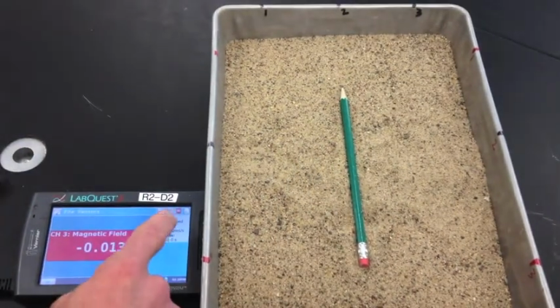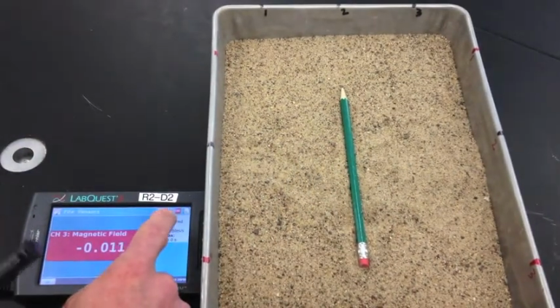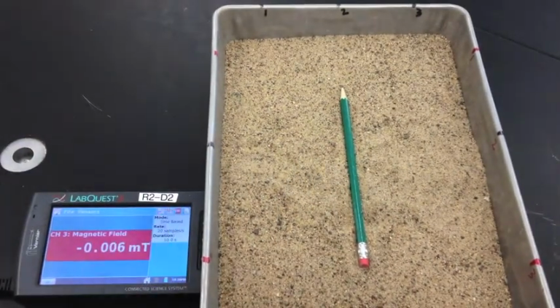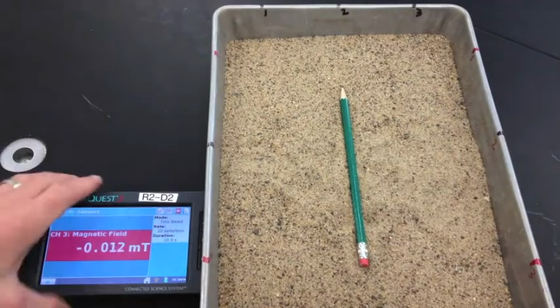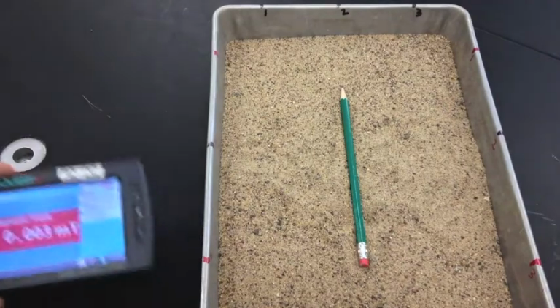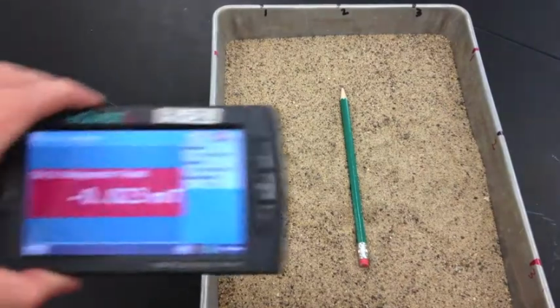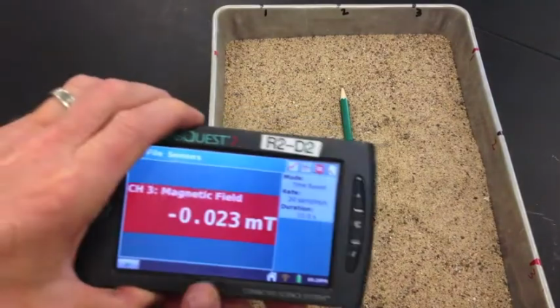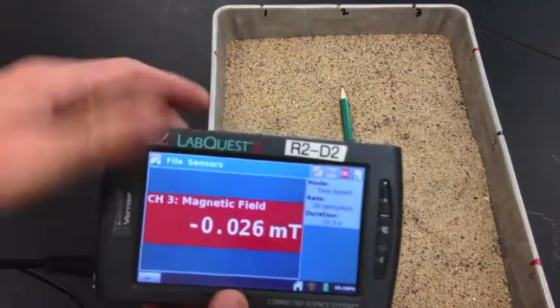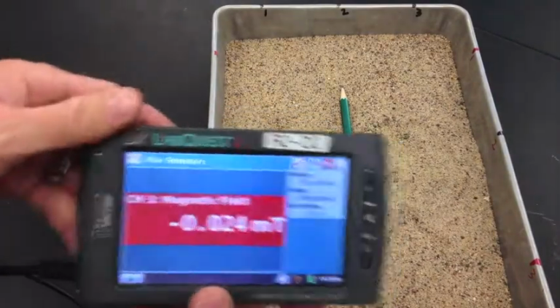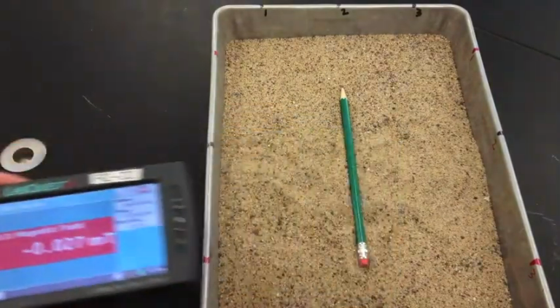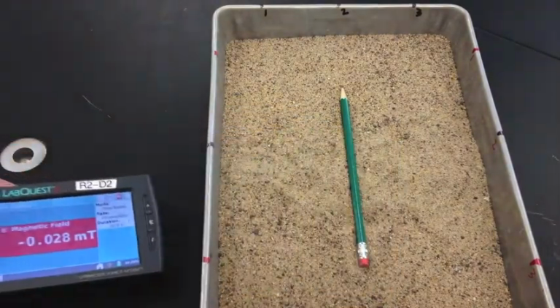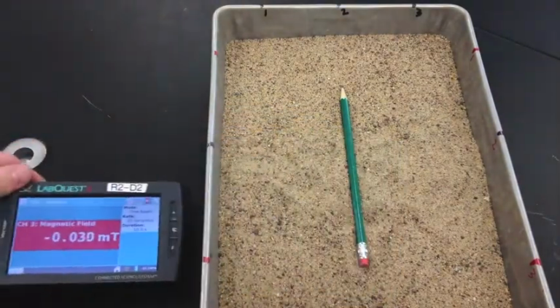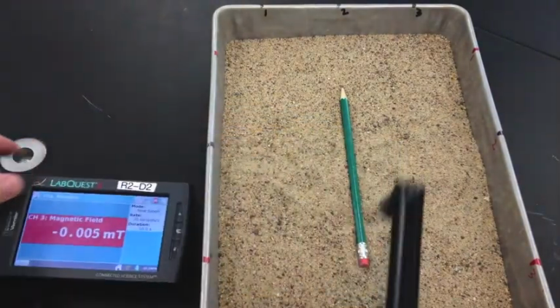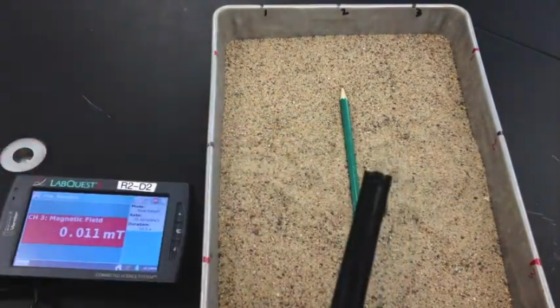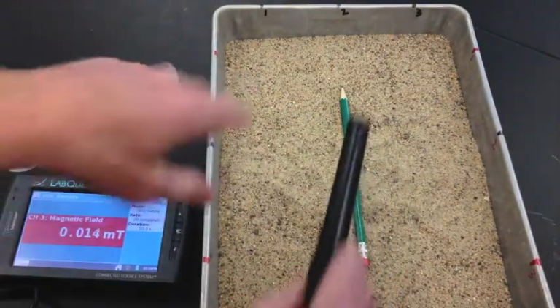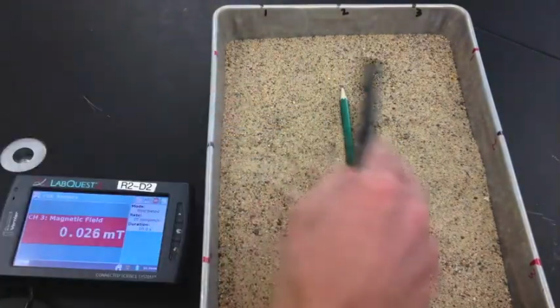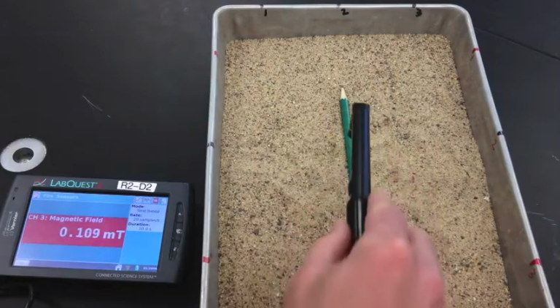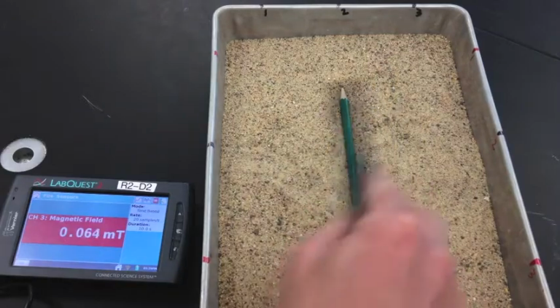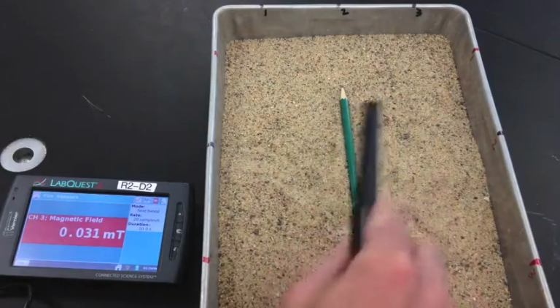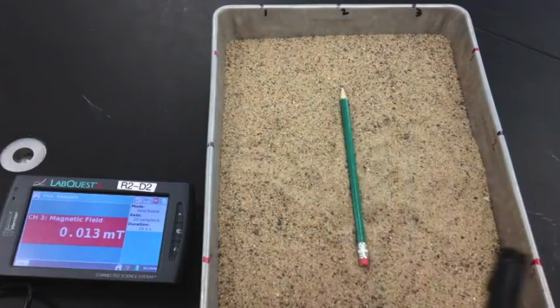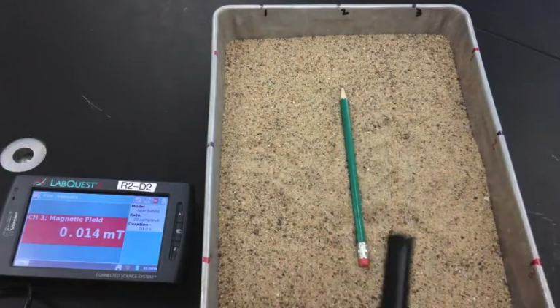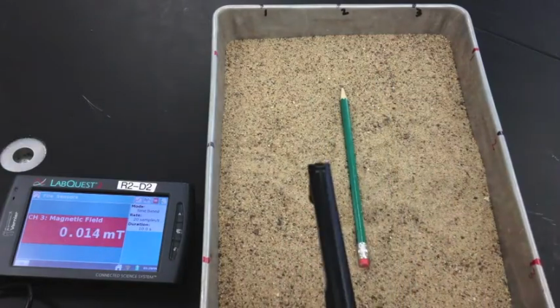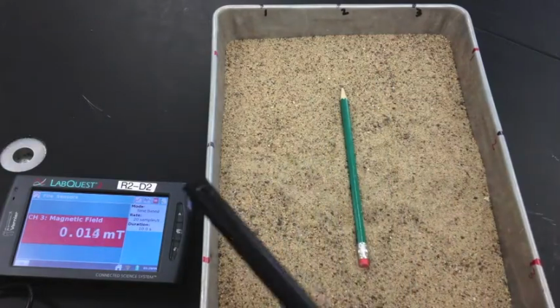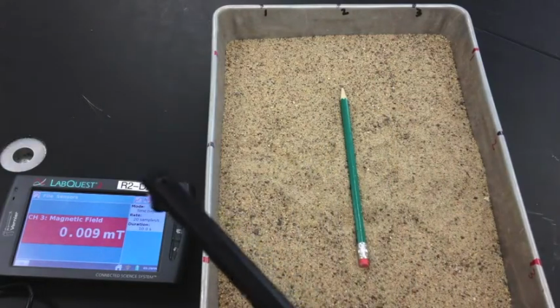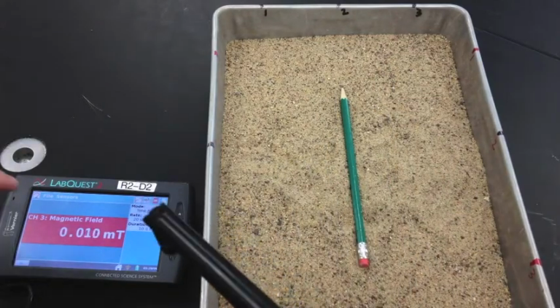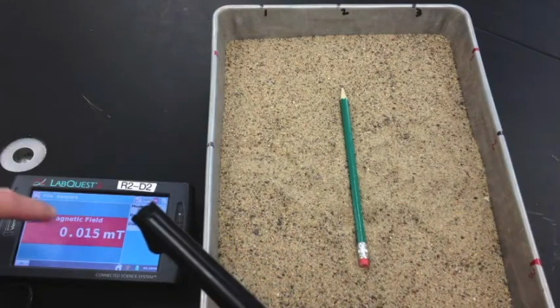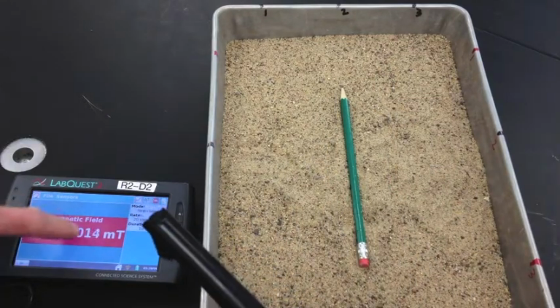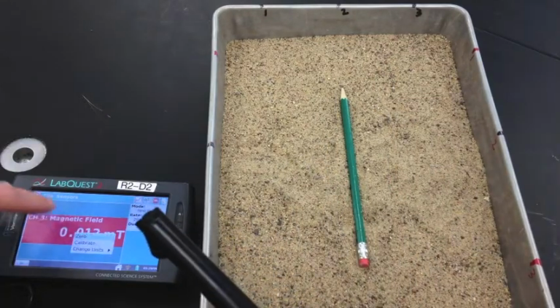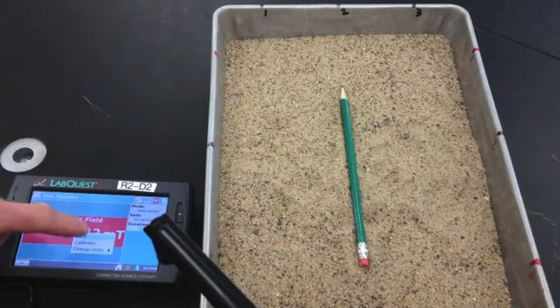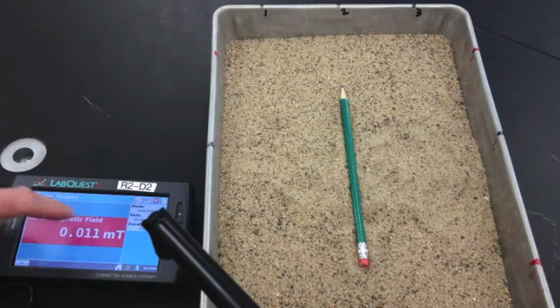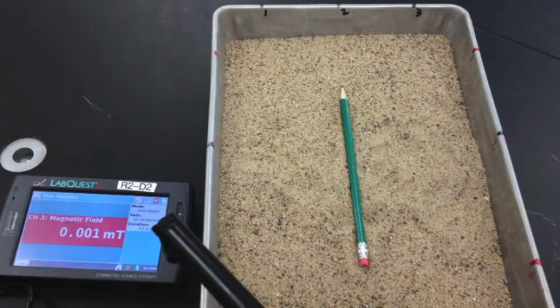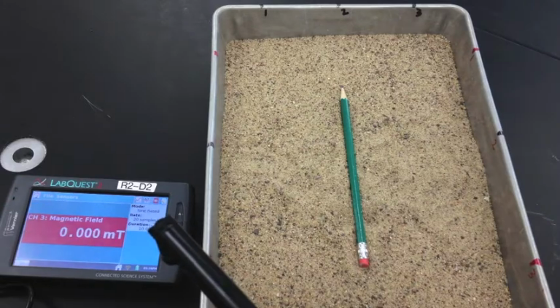Go to your LabQuest and zero it out first. Angle the sensor down — don't hover it over one of the magnets. Just angle it down in a neutral place on the table and go ahead and zero it out.